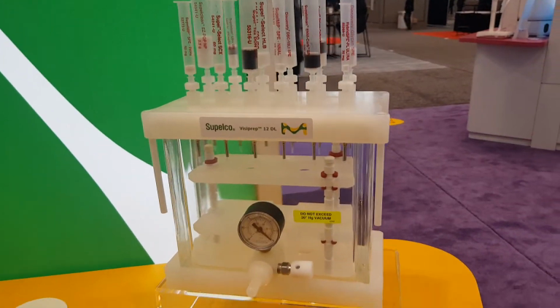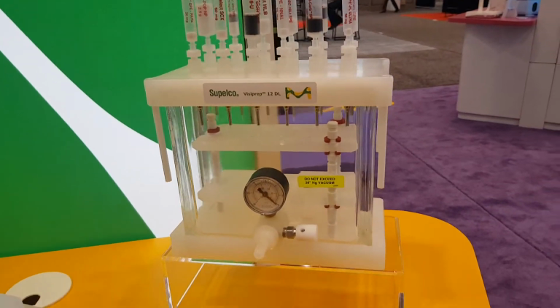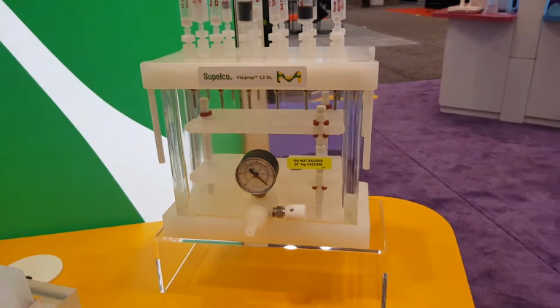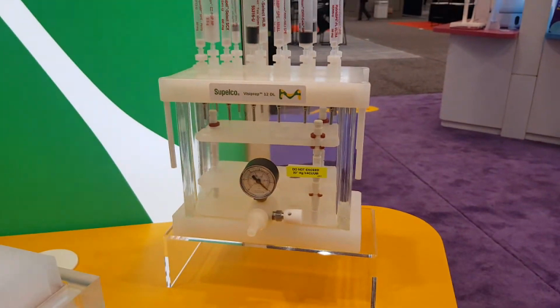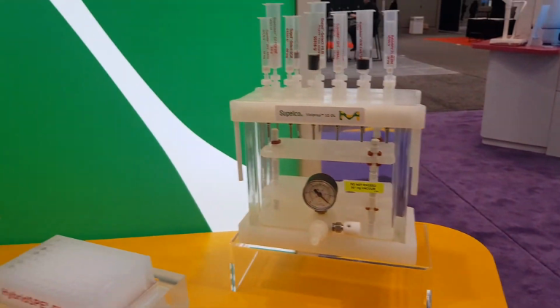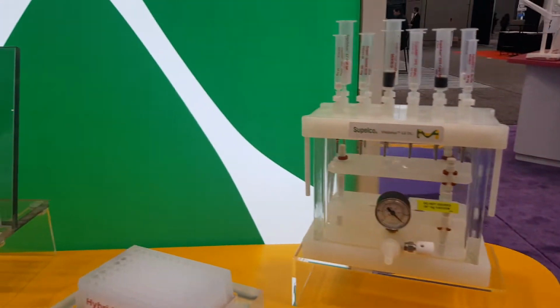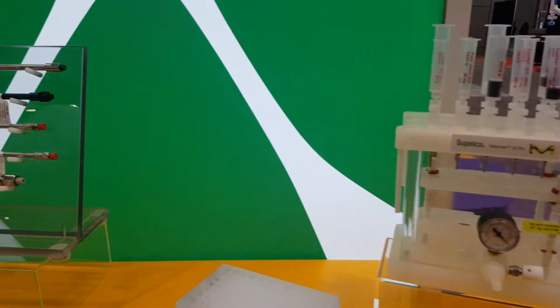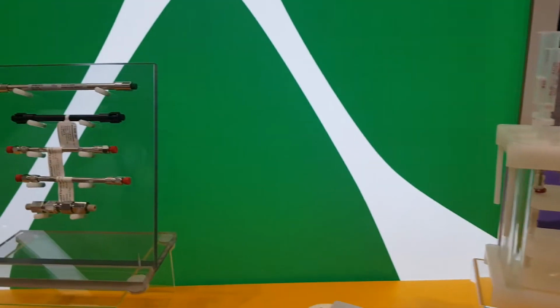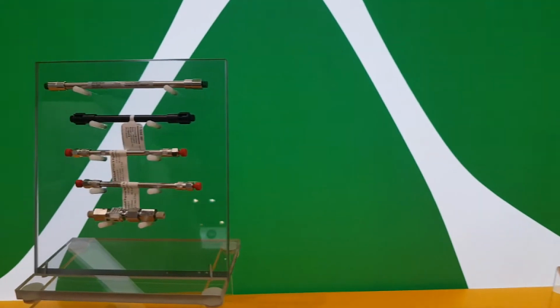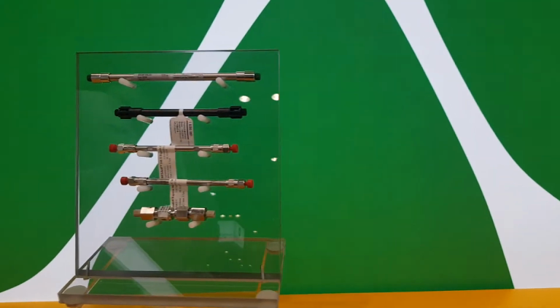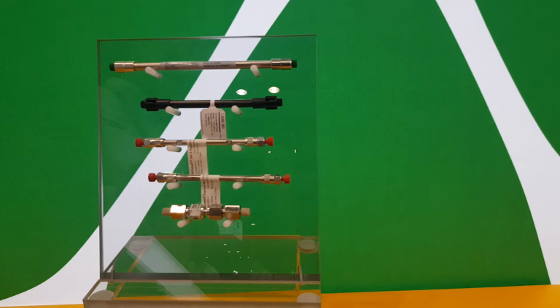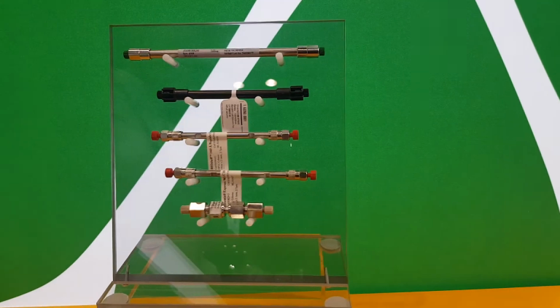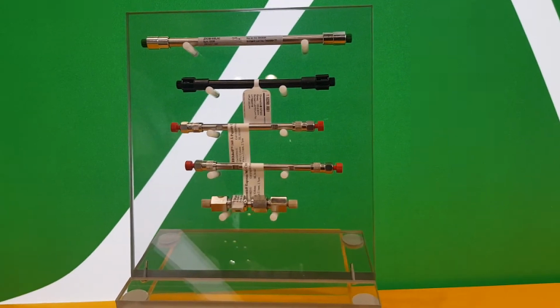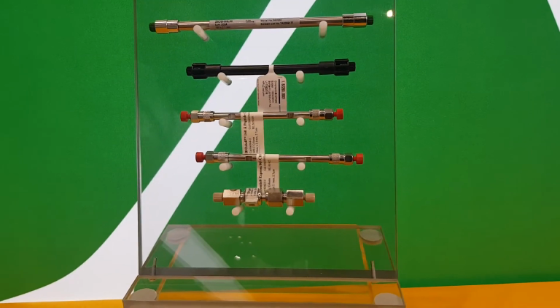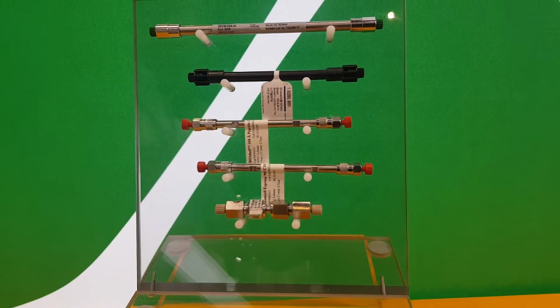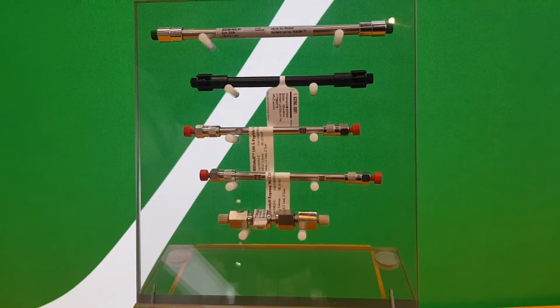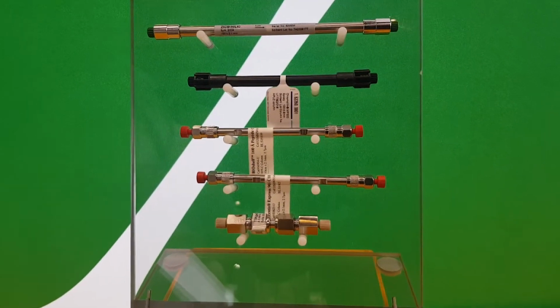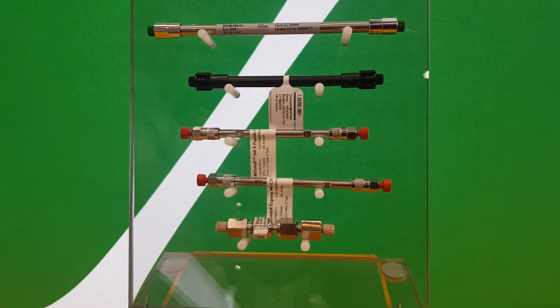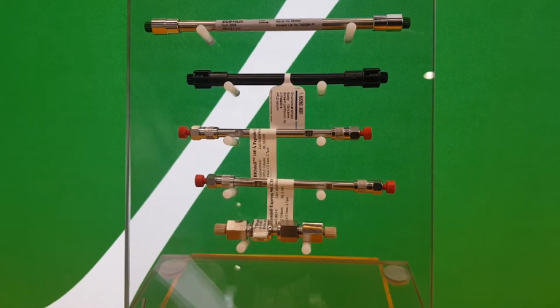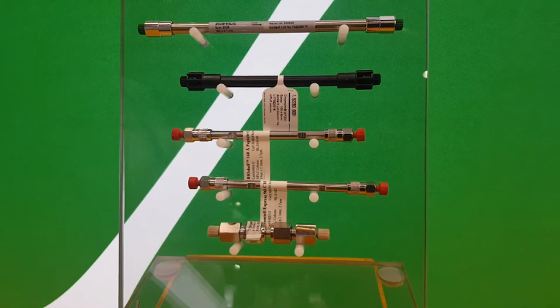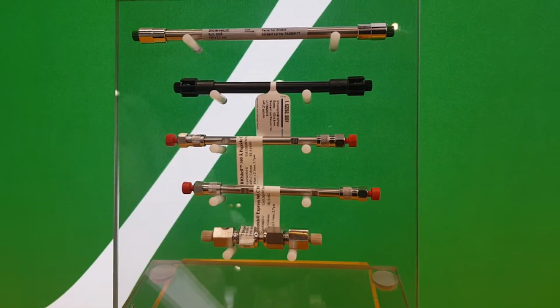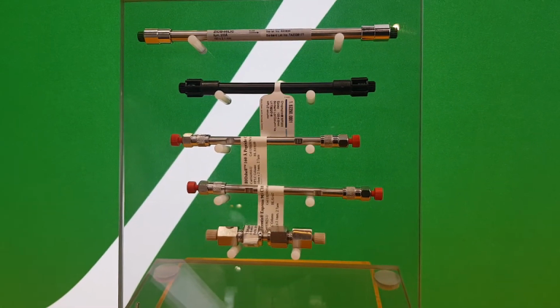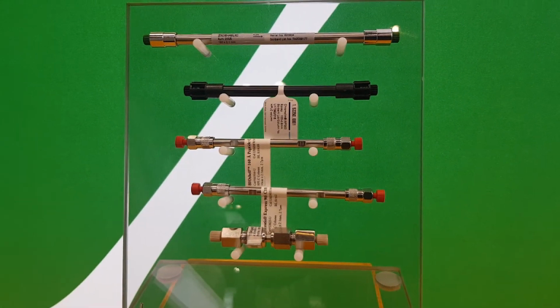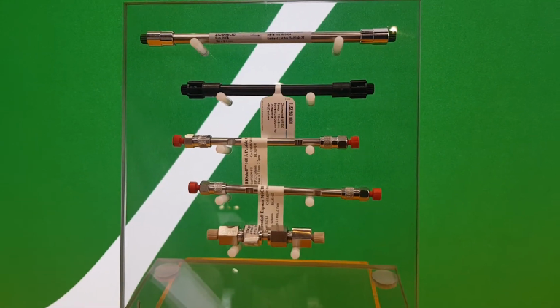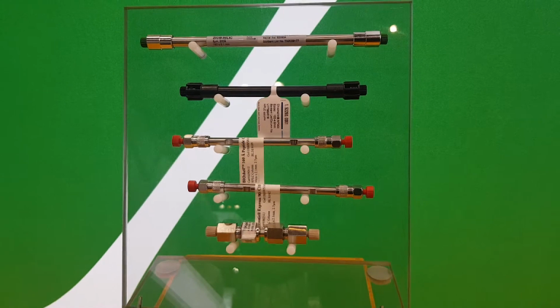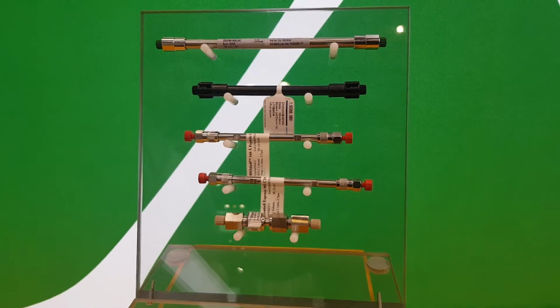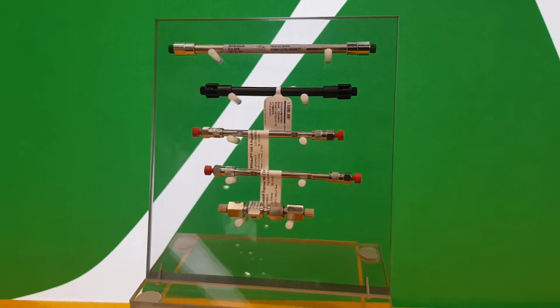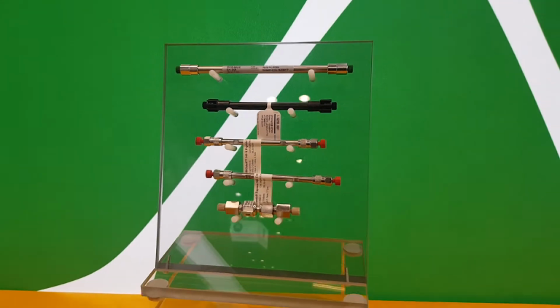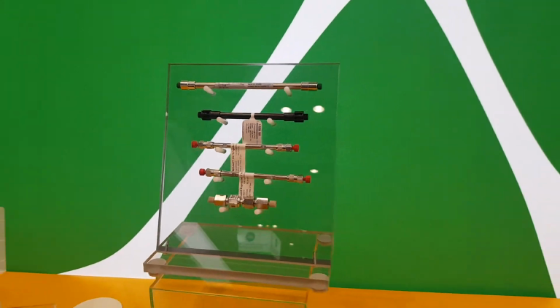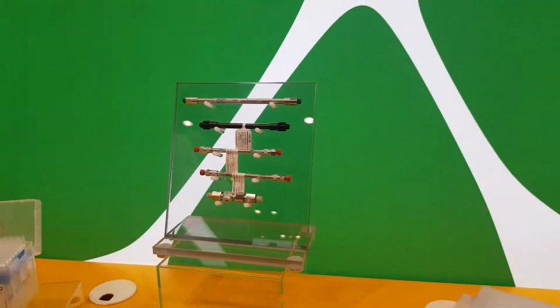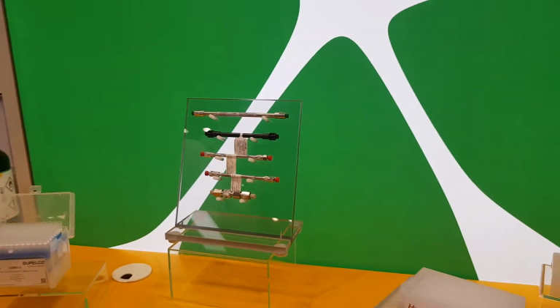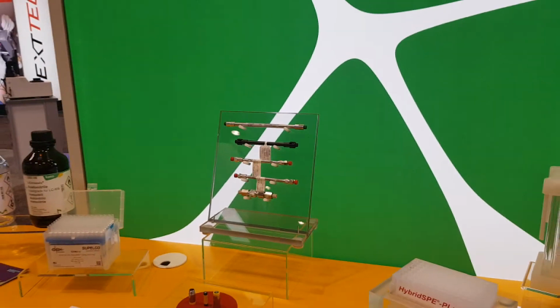And of course, we have HPLC columns, and those come in many different dimensions and chemistries and can suit just about any customer need. We're especially highlighting our BioShell columns and Ascentus Express columns, which come in a couple of new and exciting chemistries.